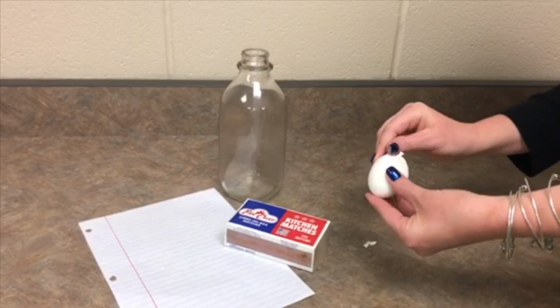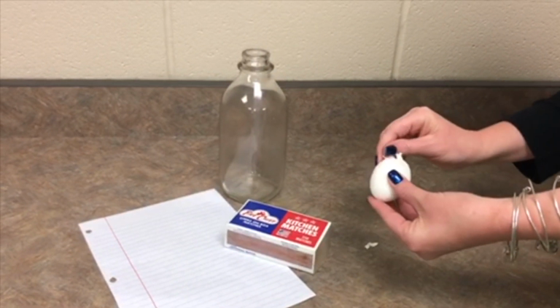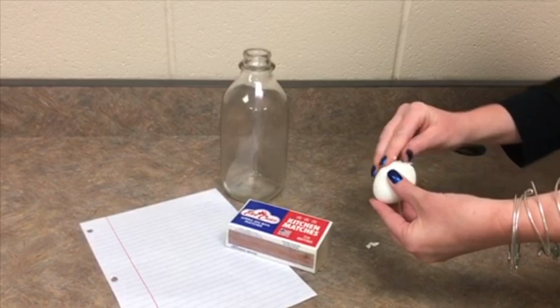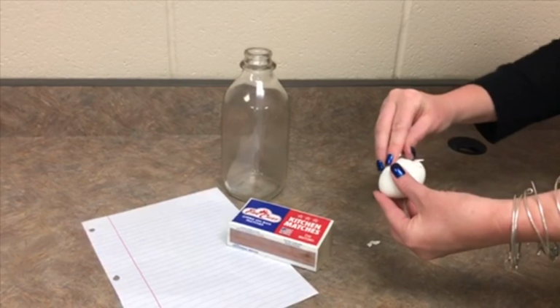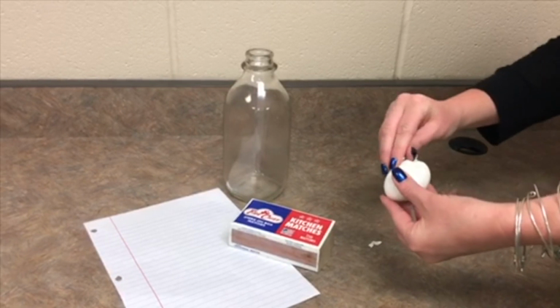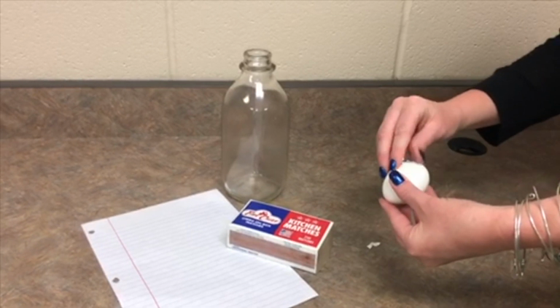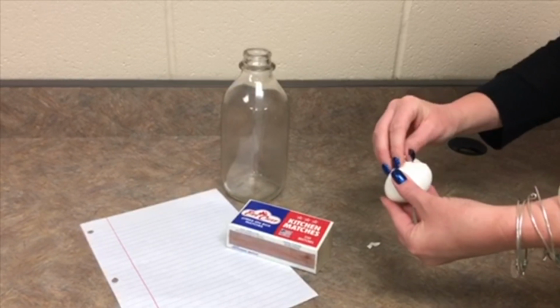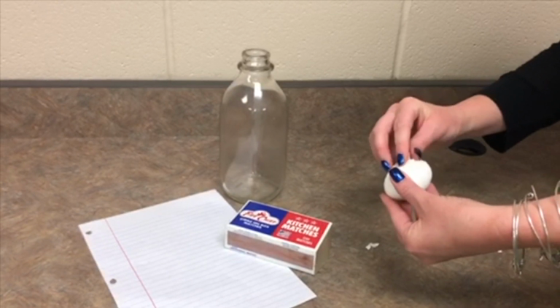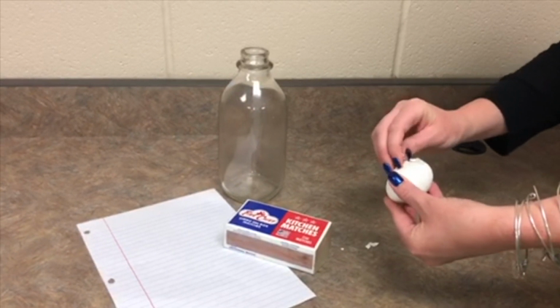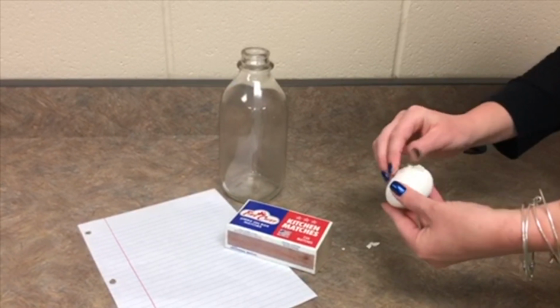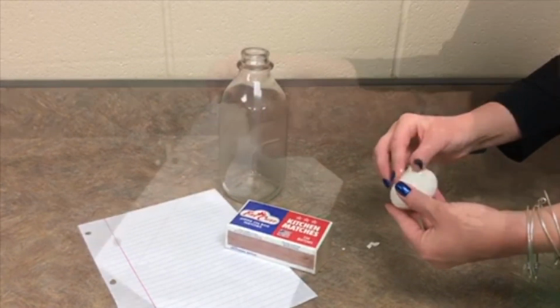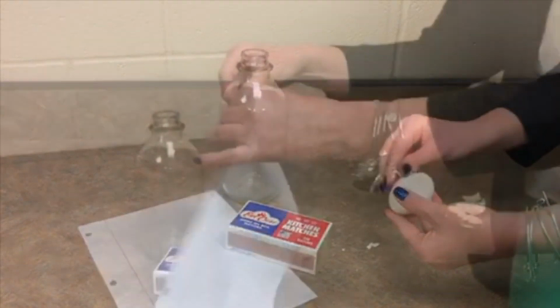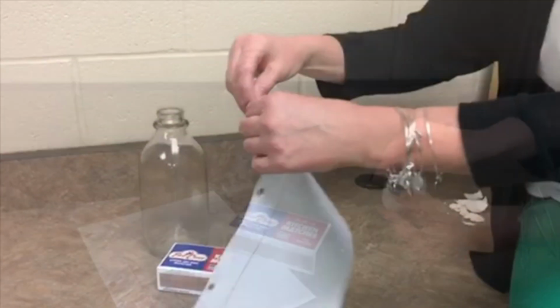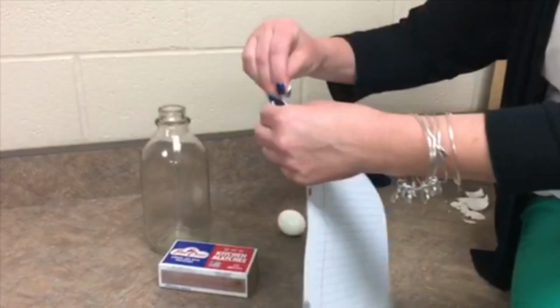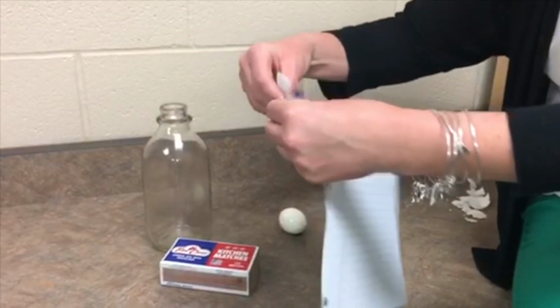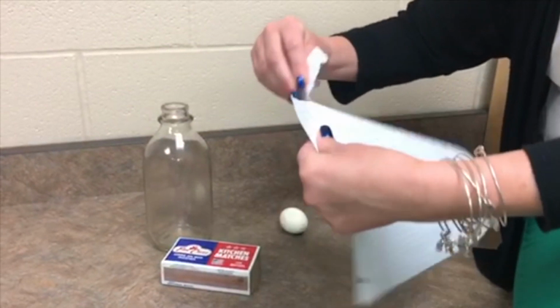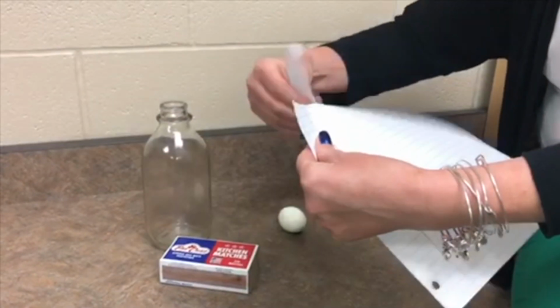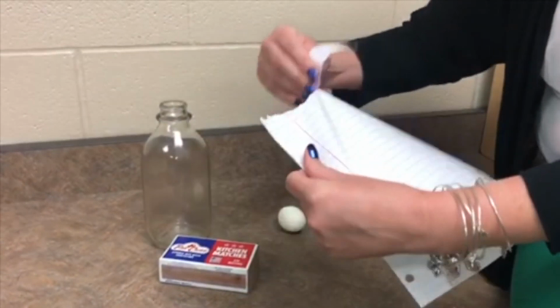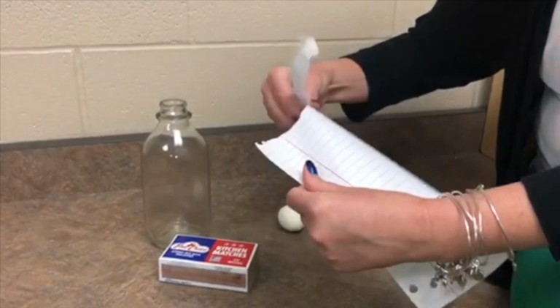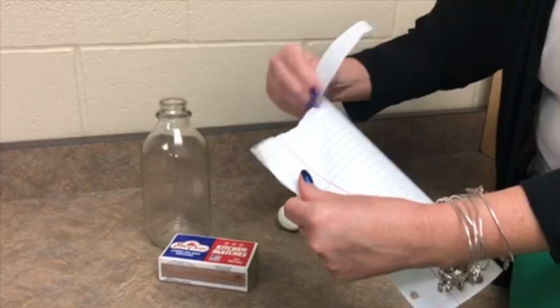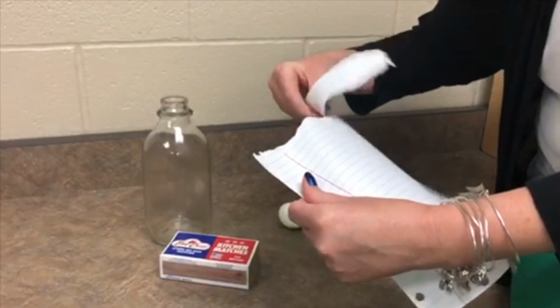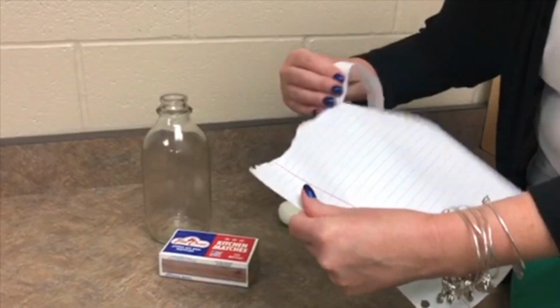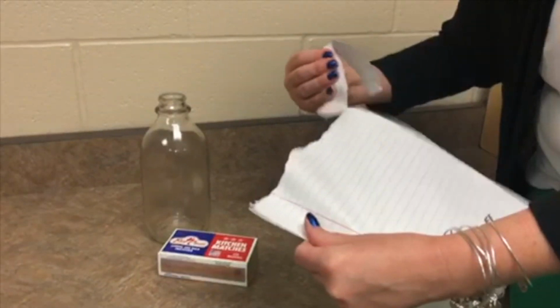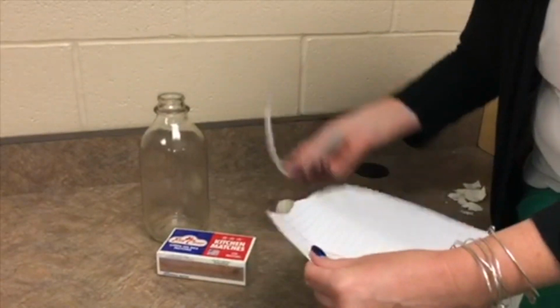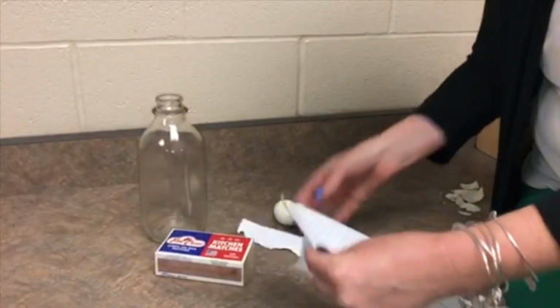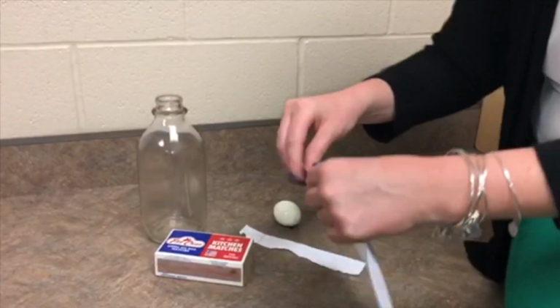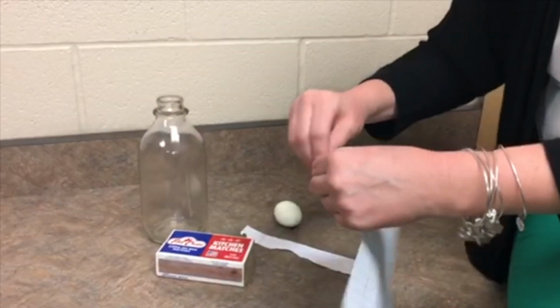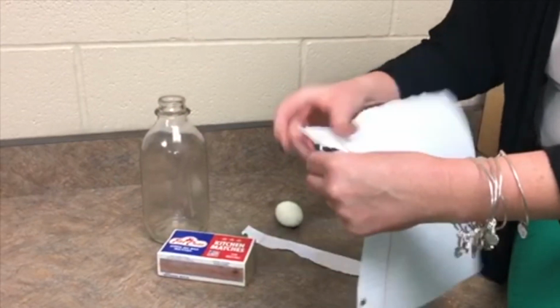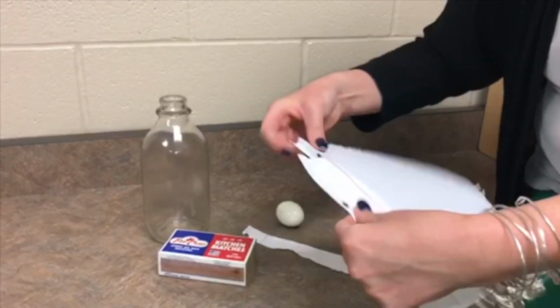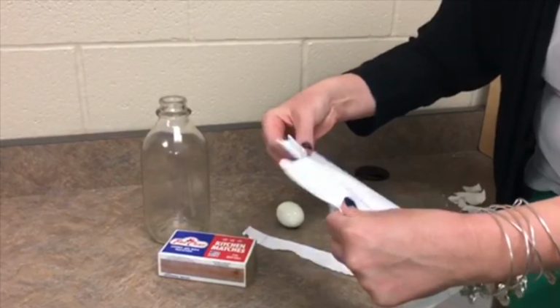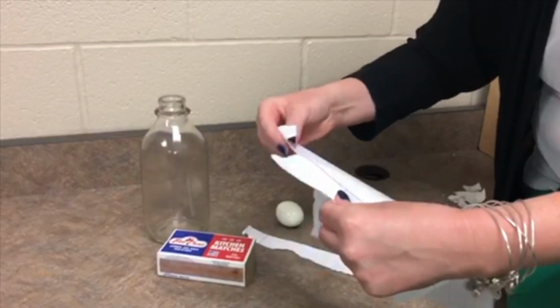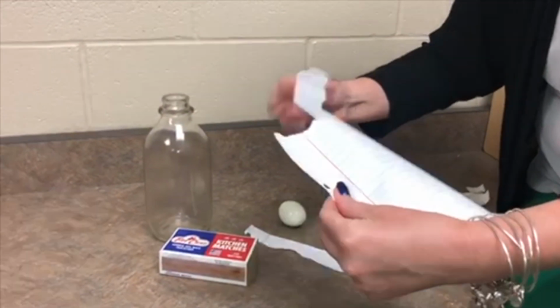First, you will peel the hard-boiled egg. Next, tear off some strips of paper. You will be crumbling this up for the next step.